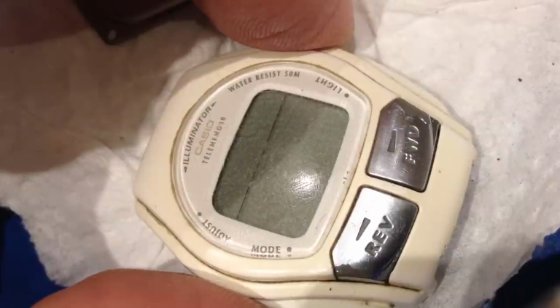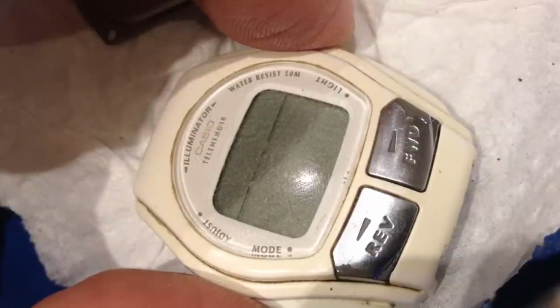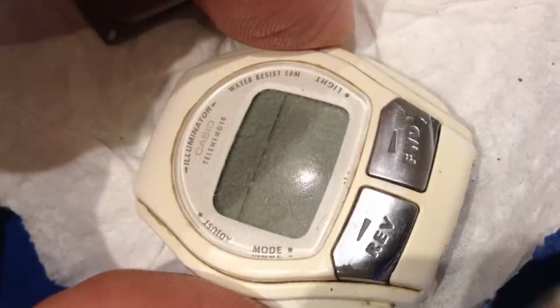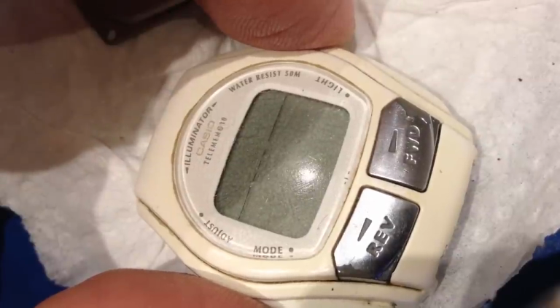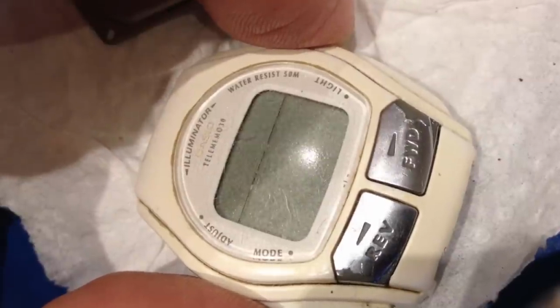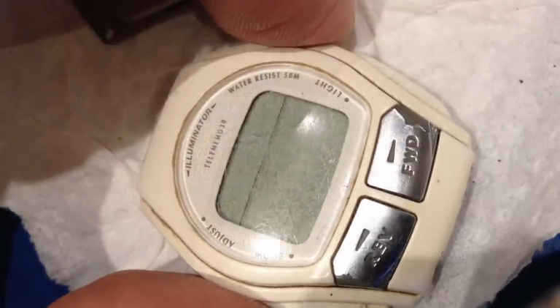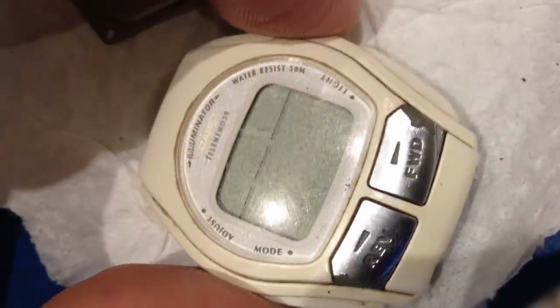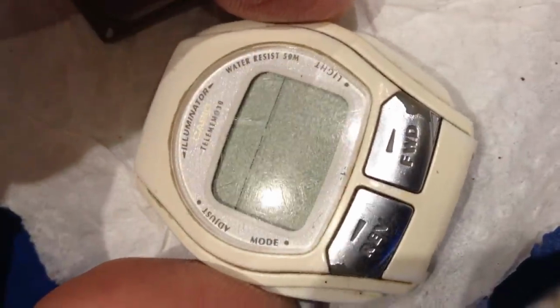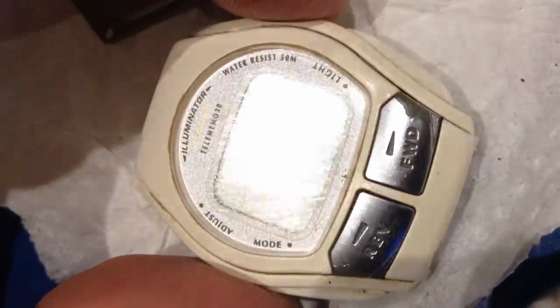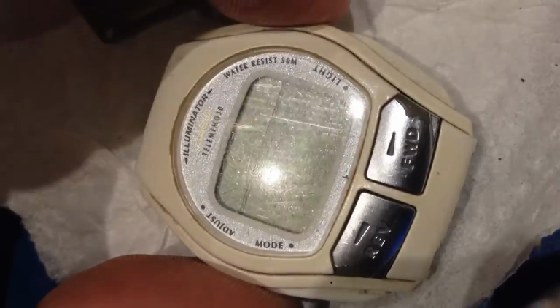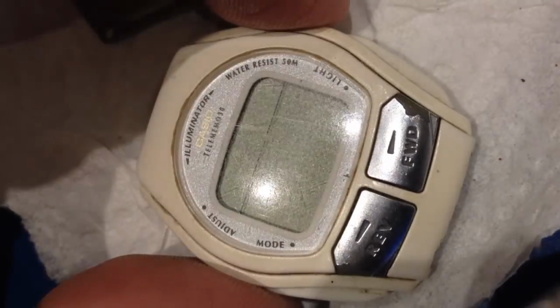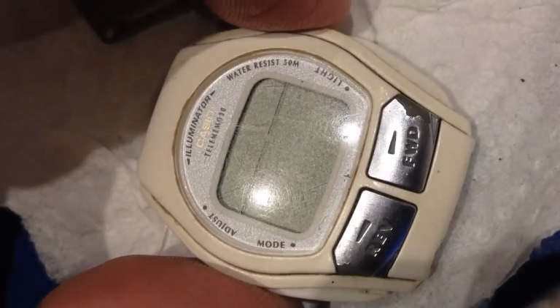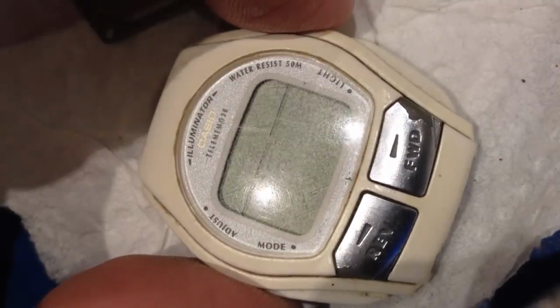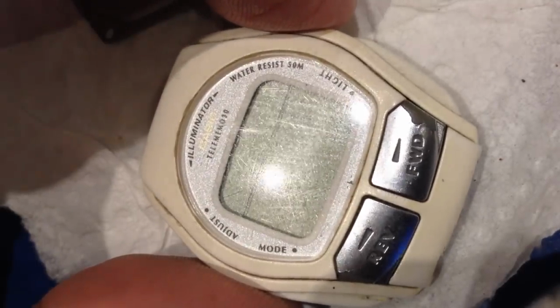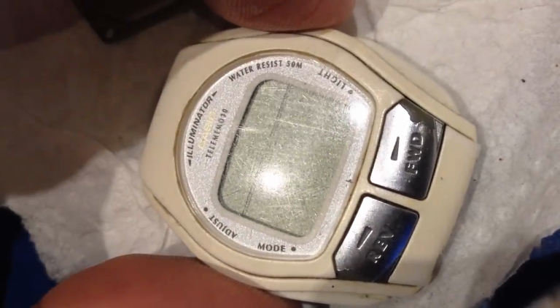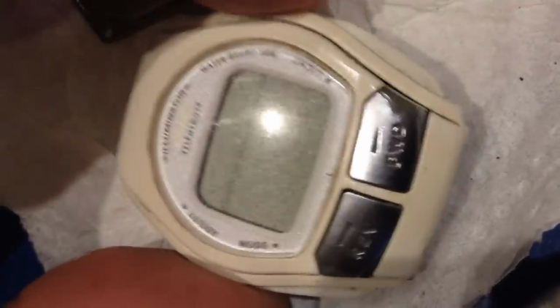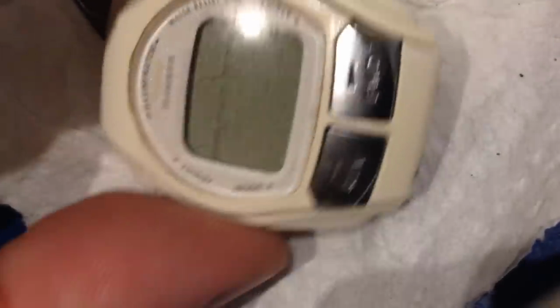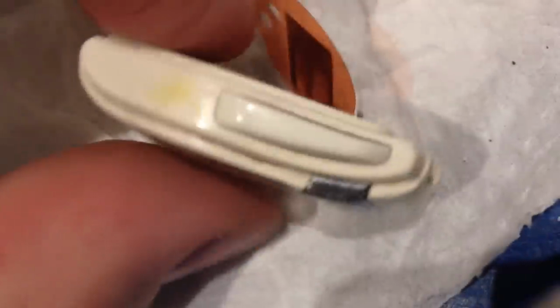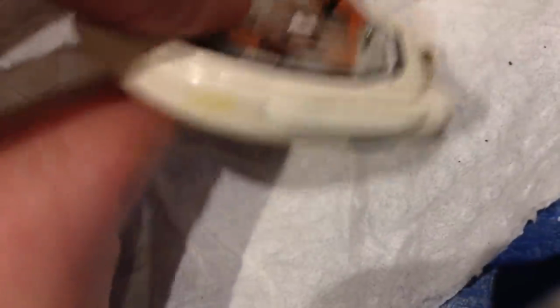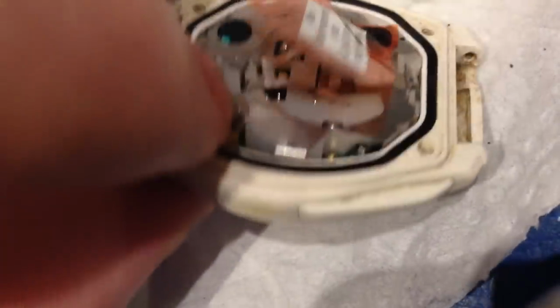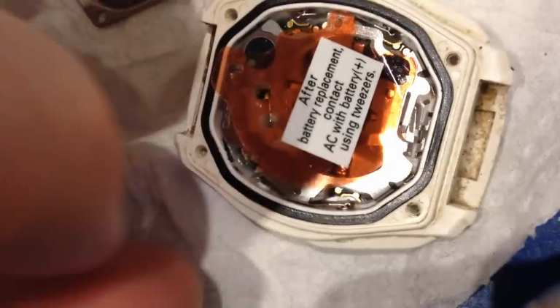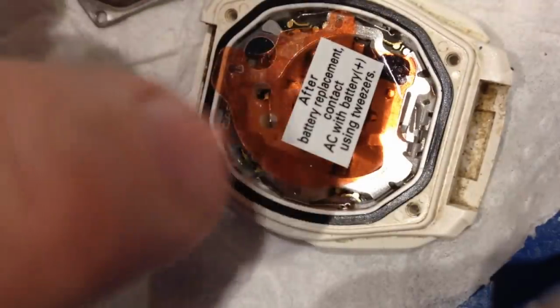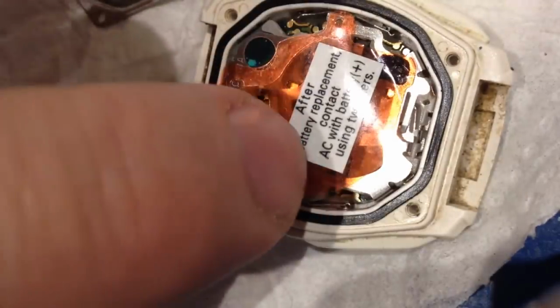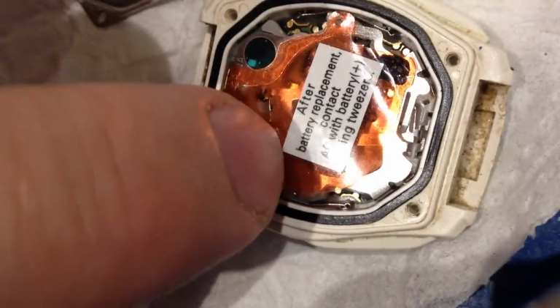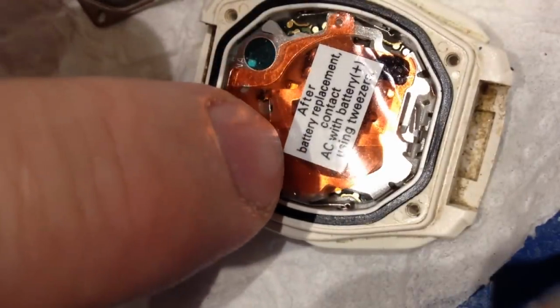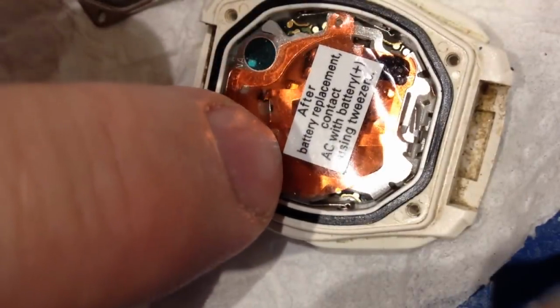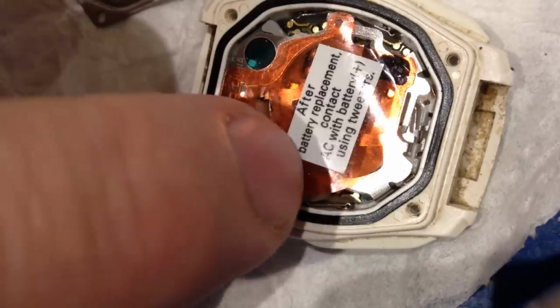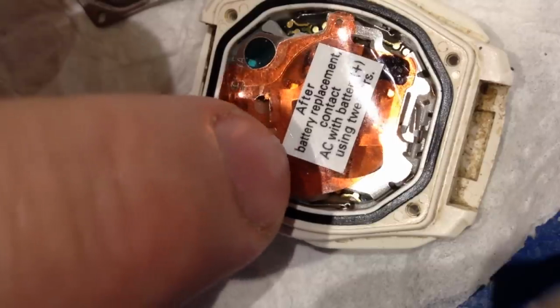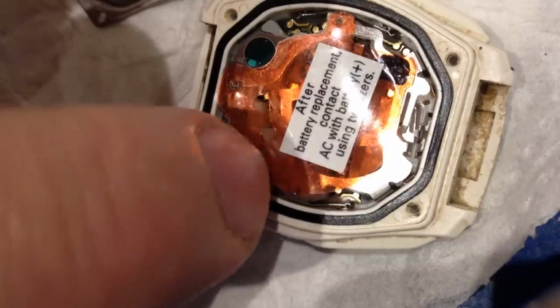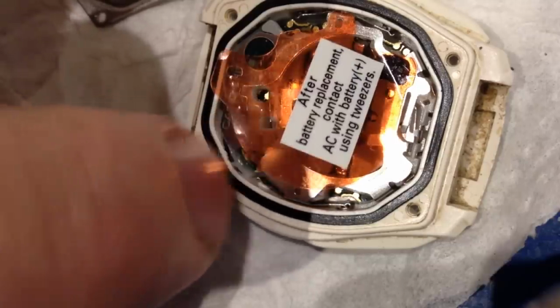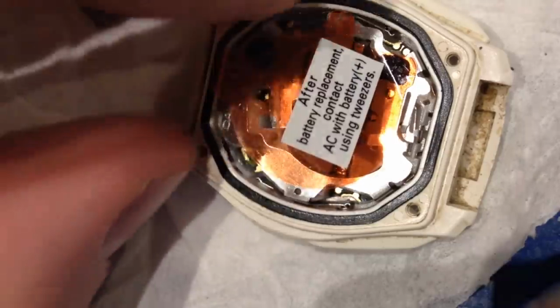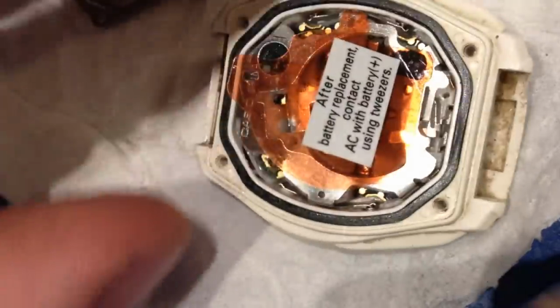I've got this Casio Telememo 30 from around 1995 or so. I'm gonna replace the battery in it and then we'll do an AC reset. AC stands for all clear.